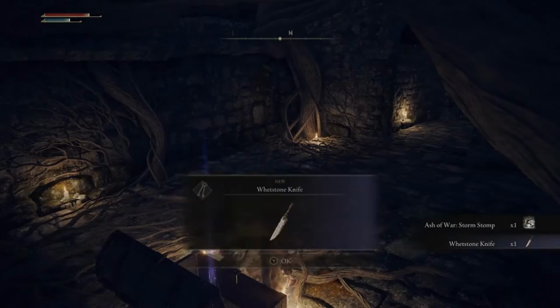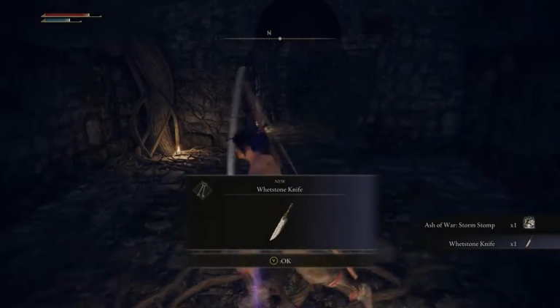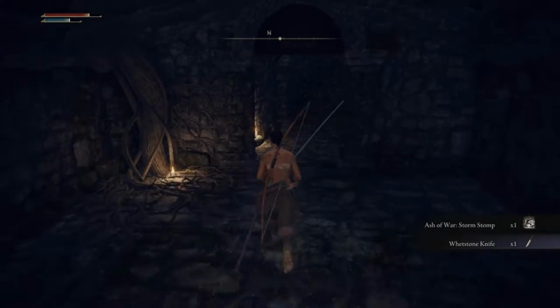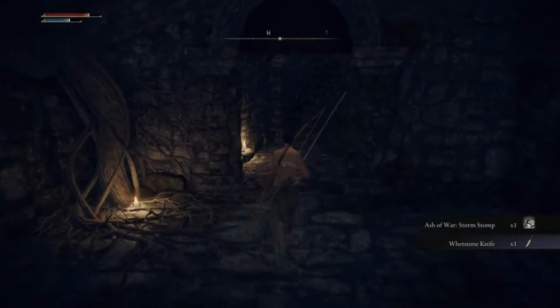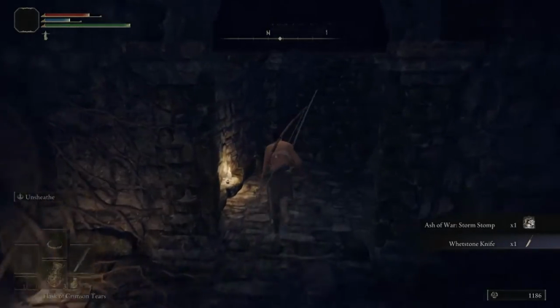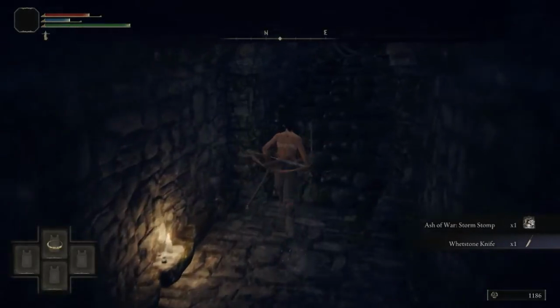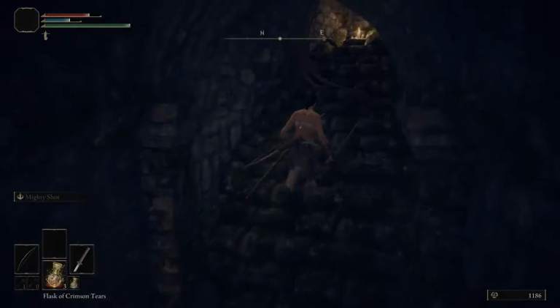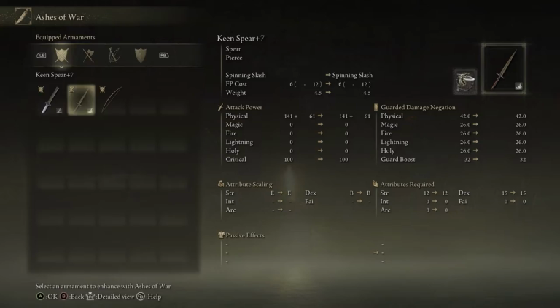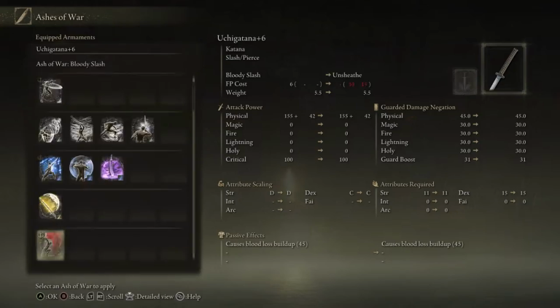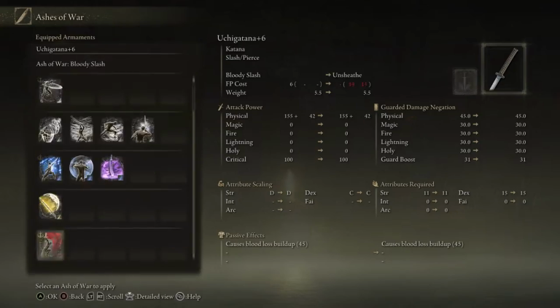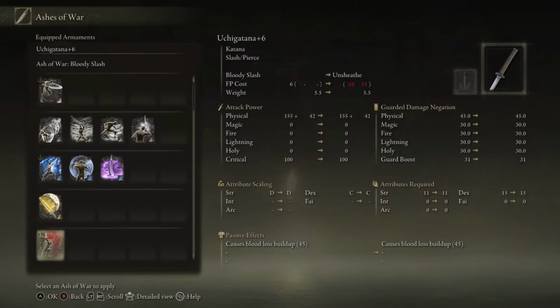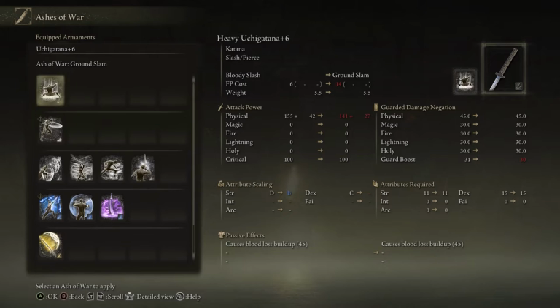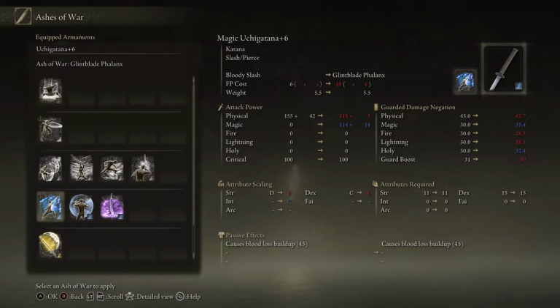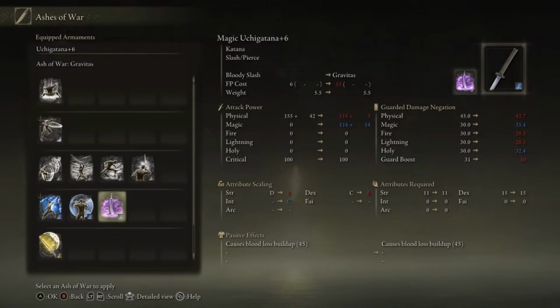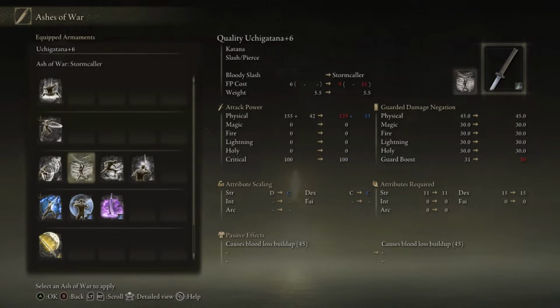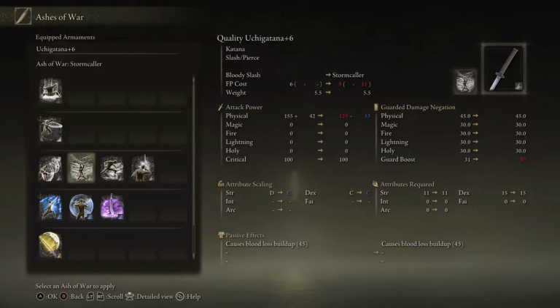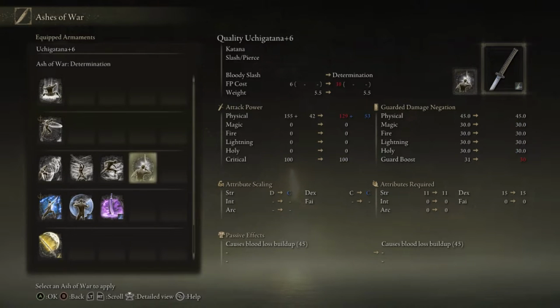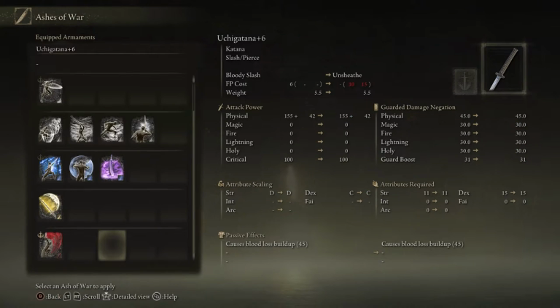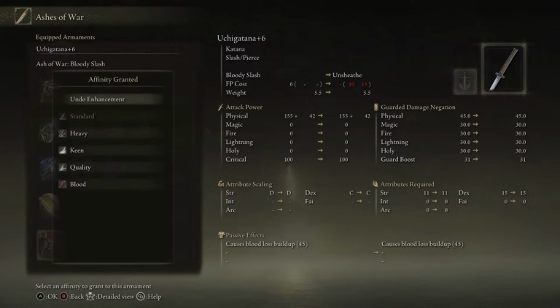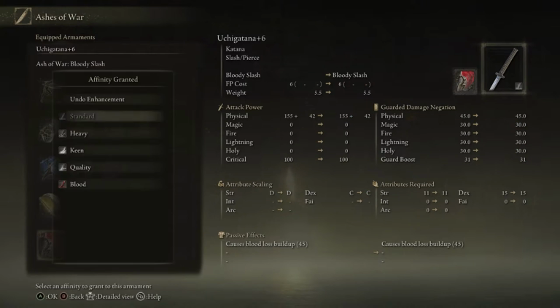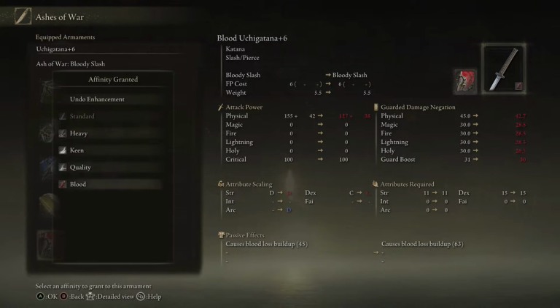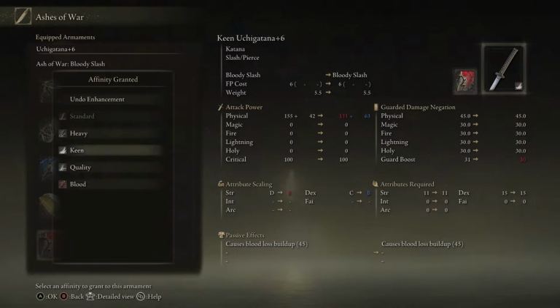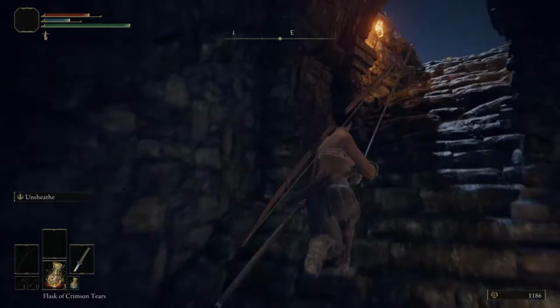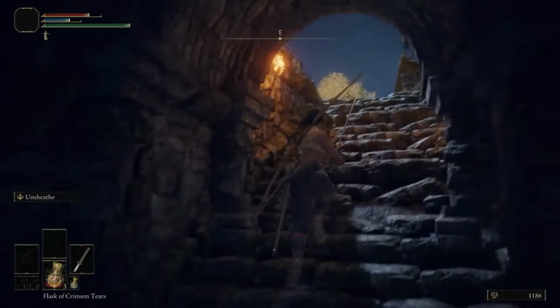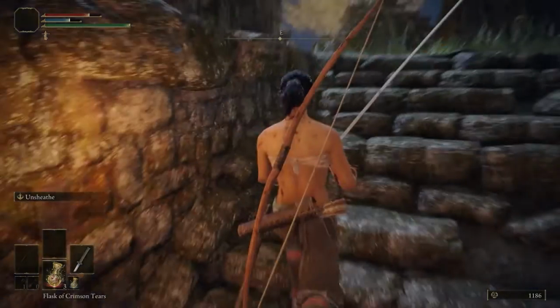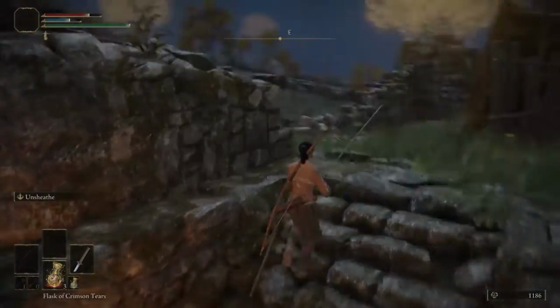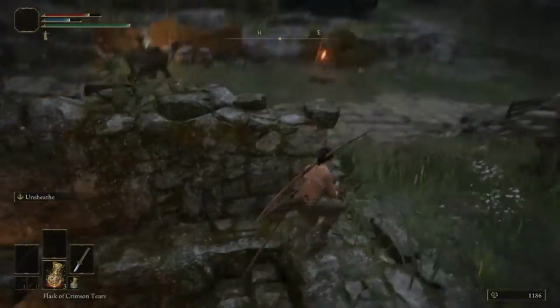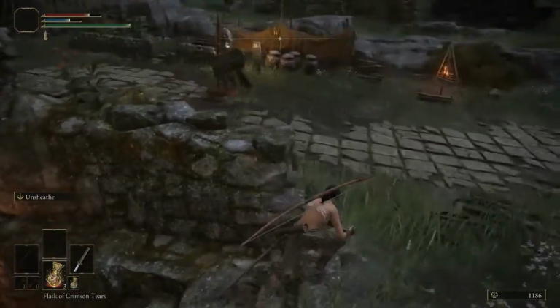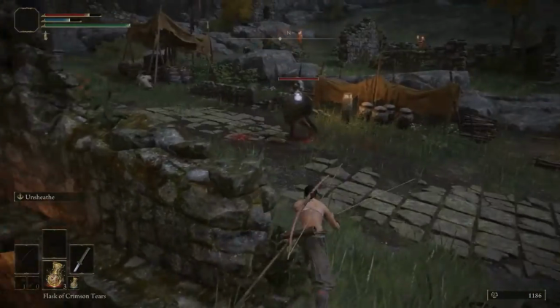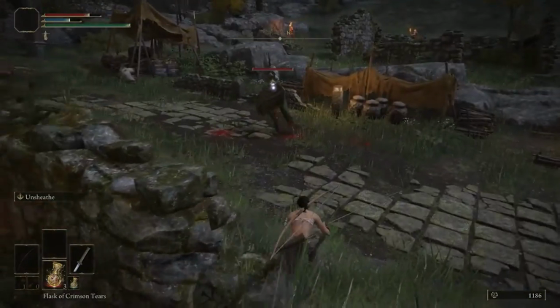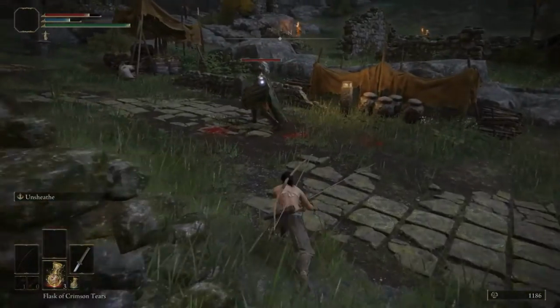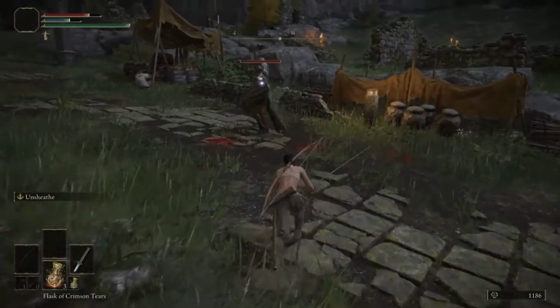Ashes of war are straight up the best things they've added in the game, since not only can you pick and choose what weapon art you want, but it also makes enchanting insanely accessible. Once you get back up the stairs, all you have to do is clean up the rest of the ruins.